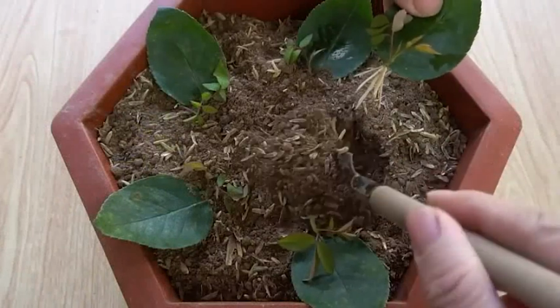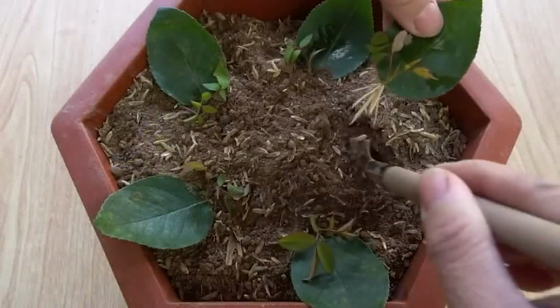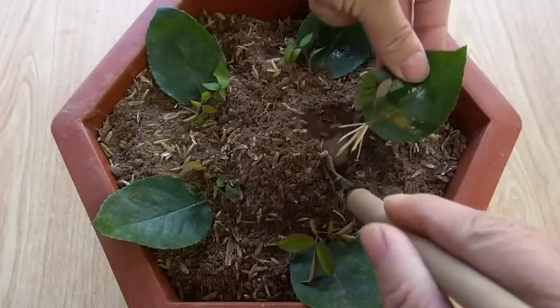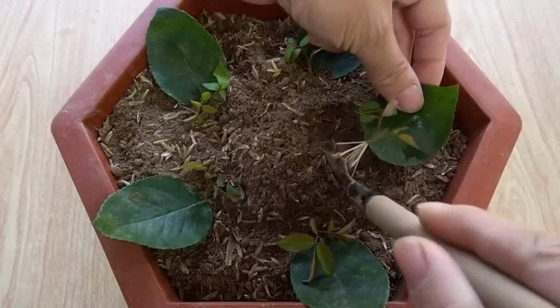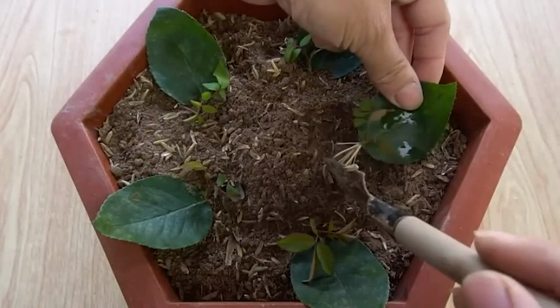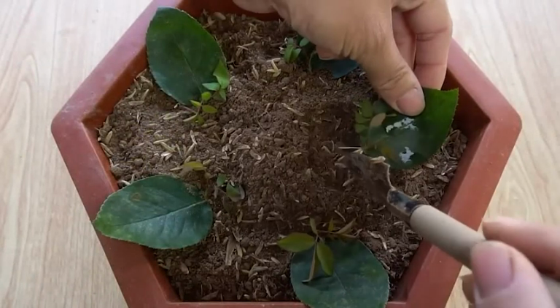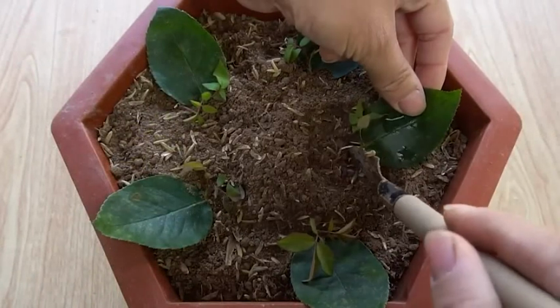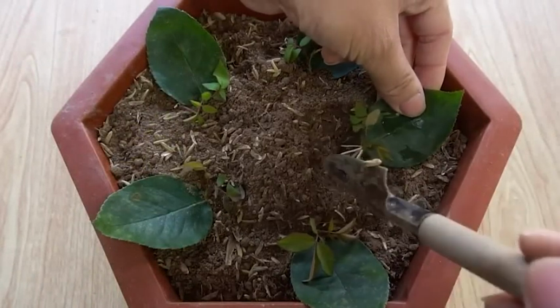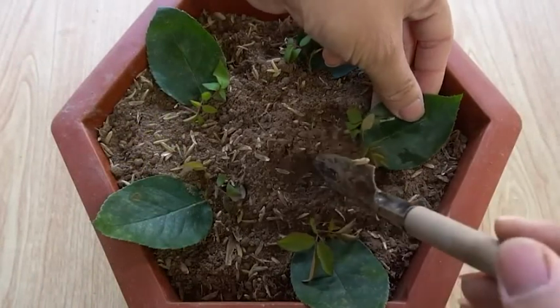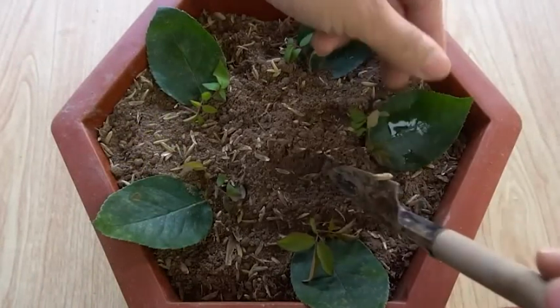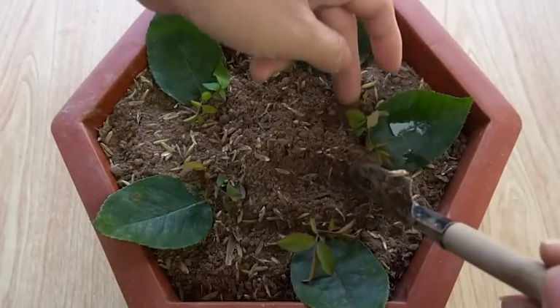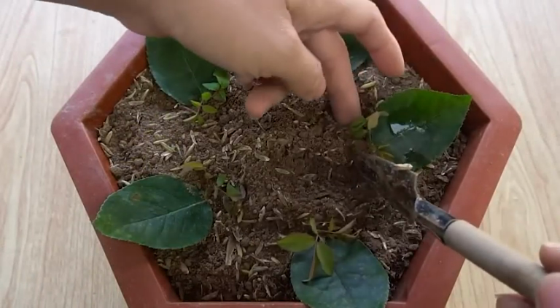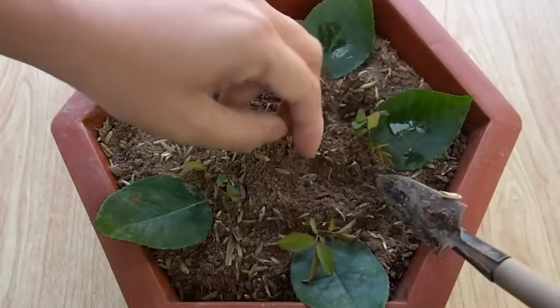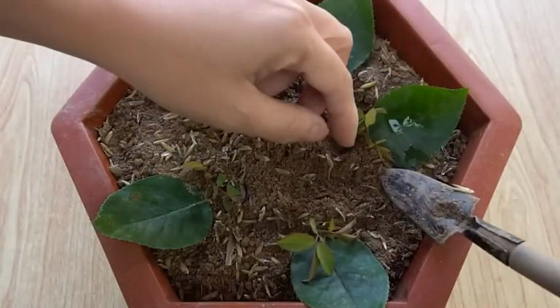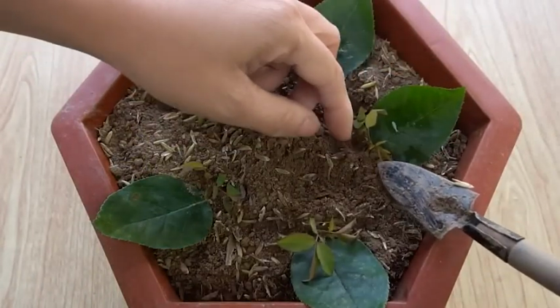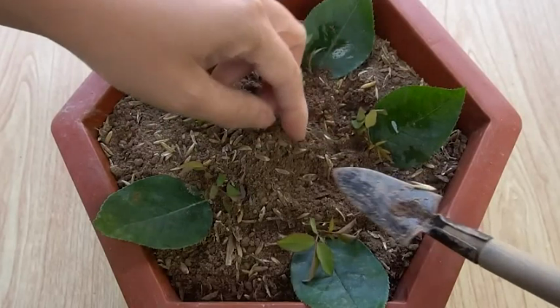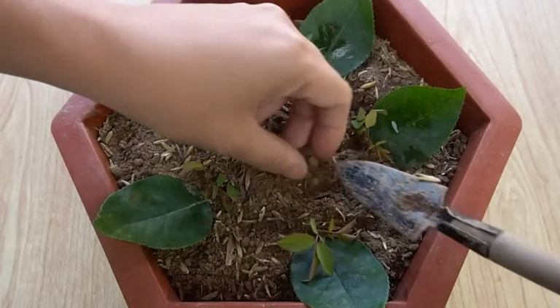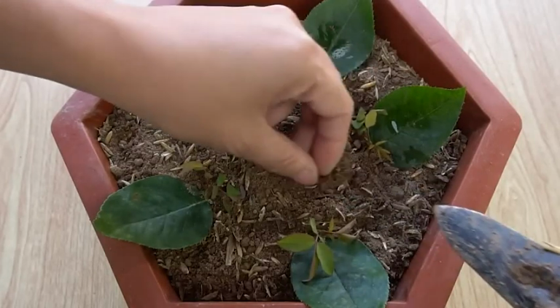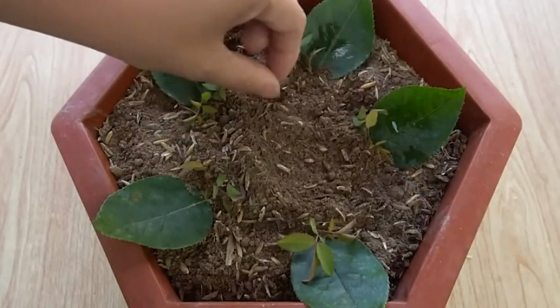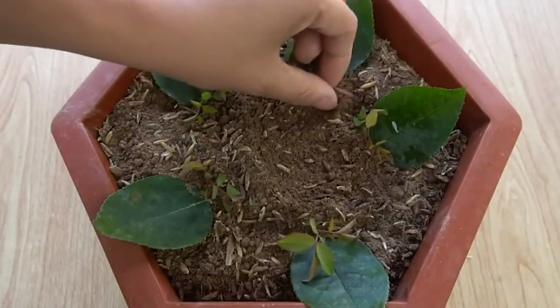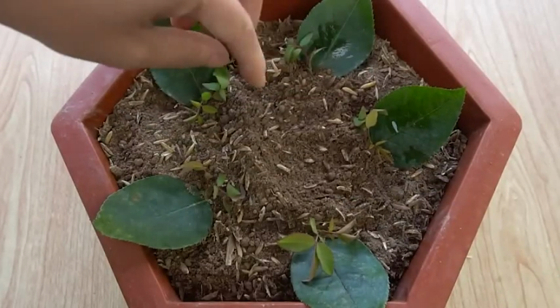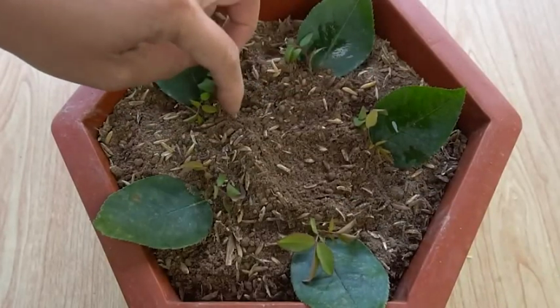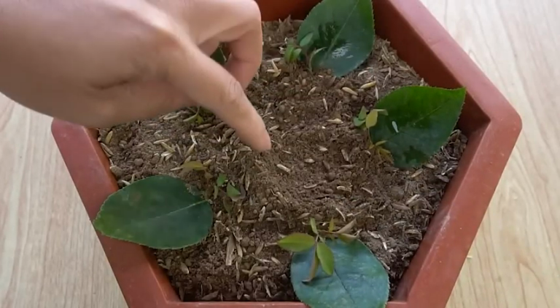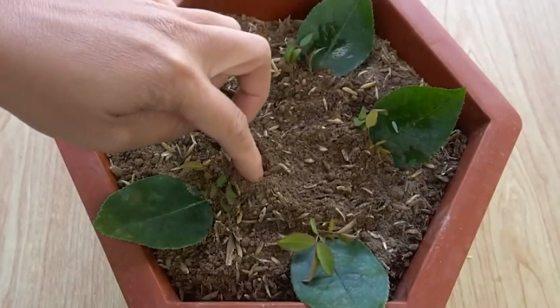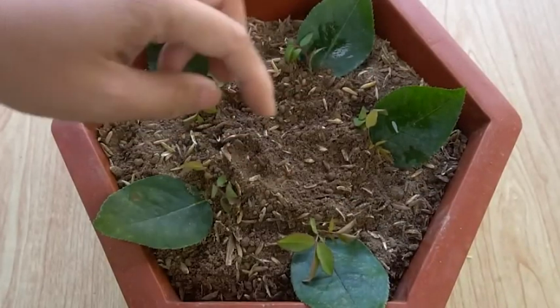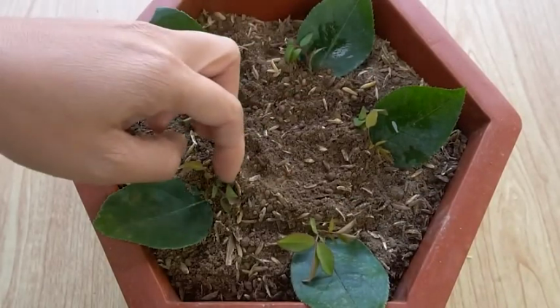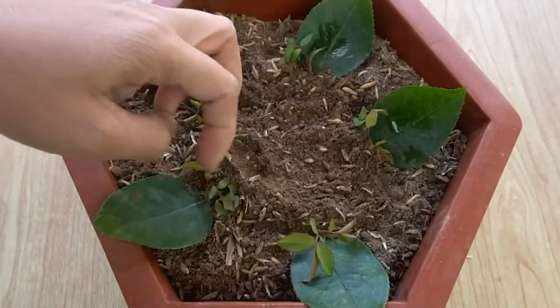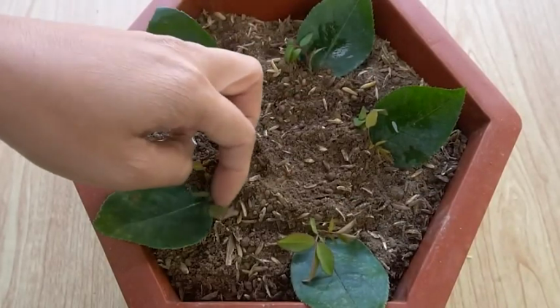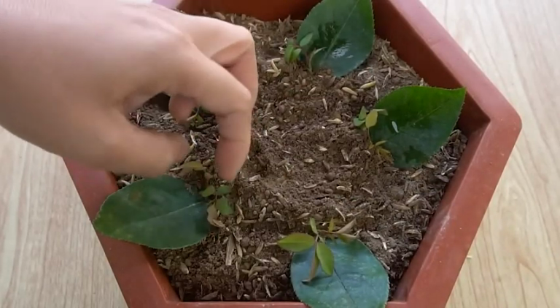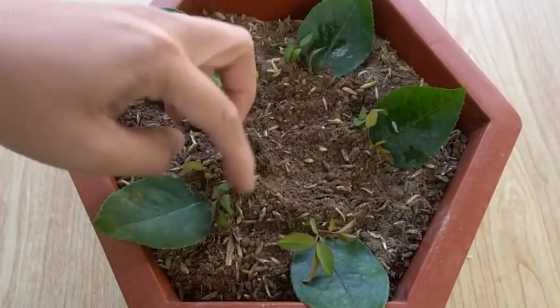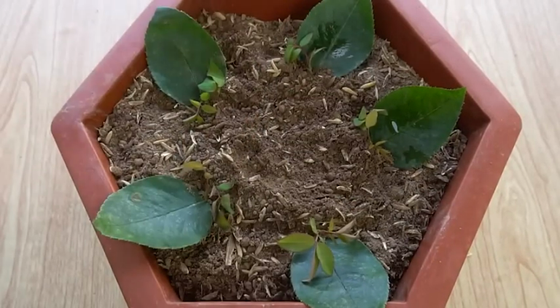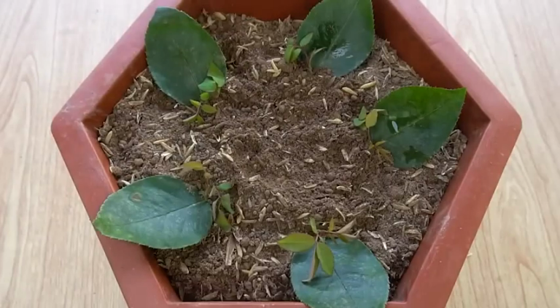I buried all the leaves containing little branches in the soil with rice husk. Now add water.